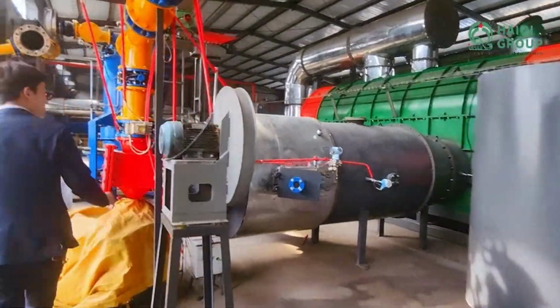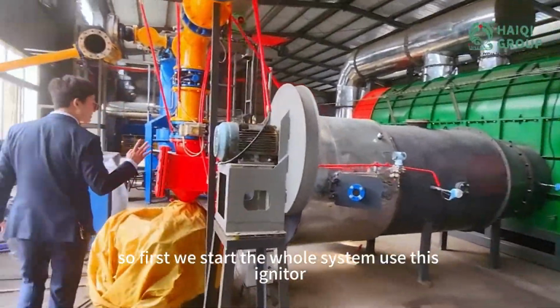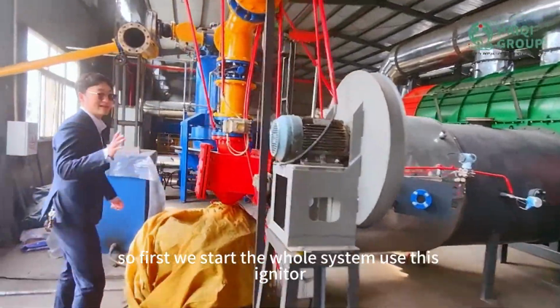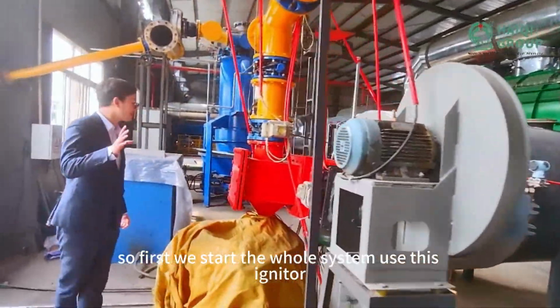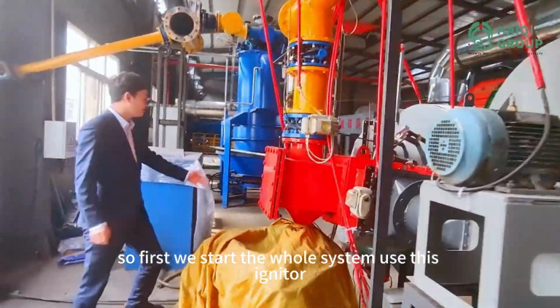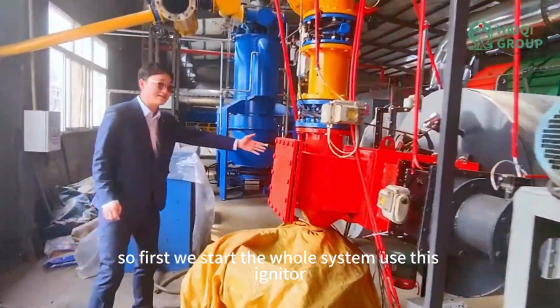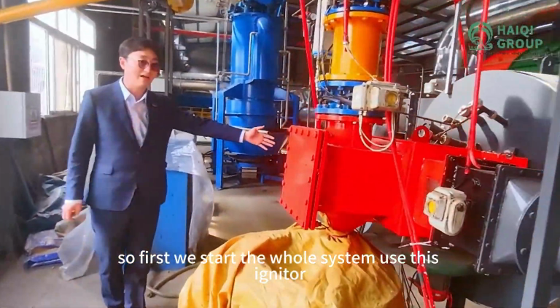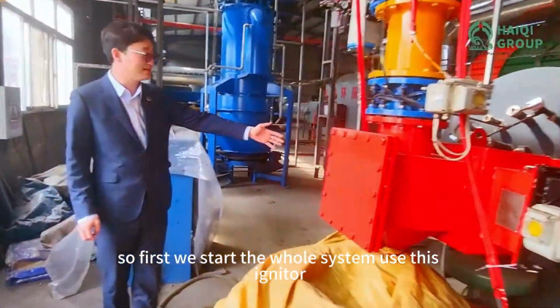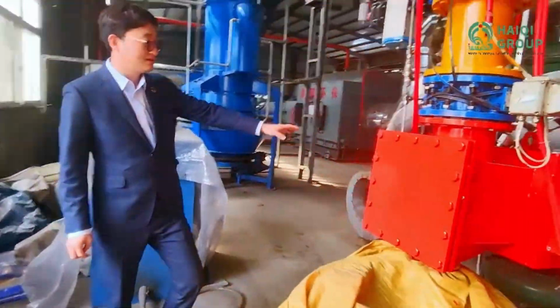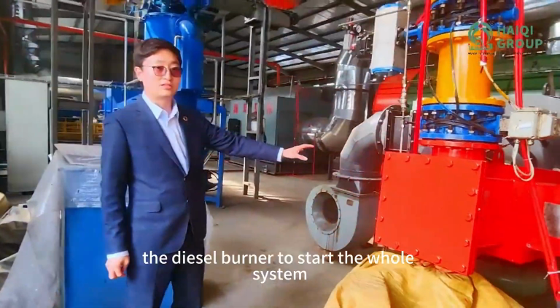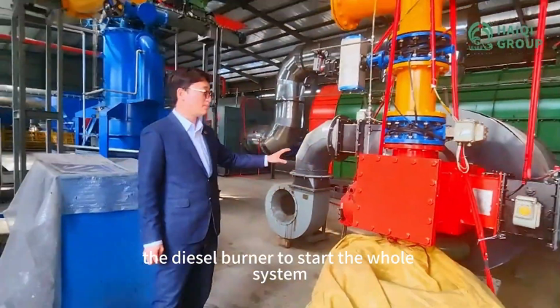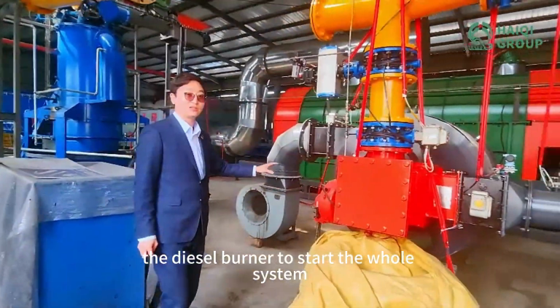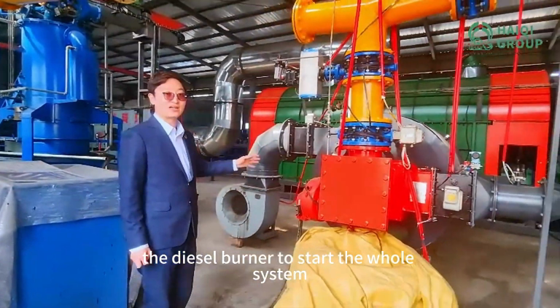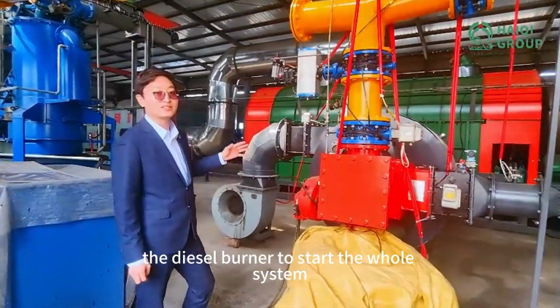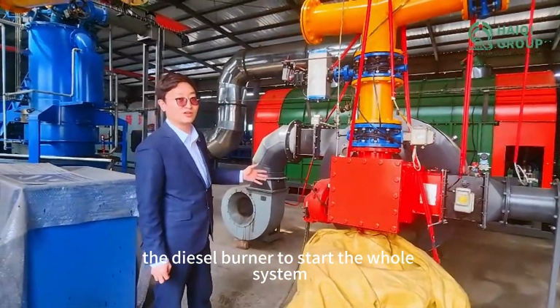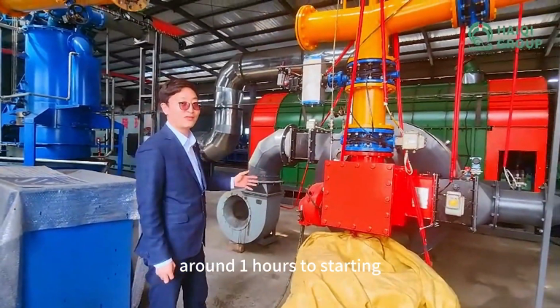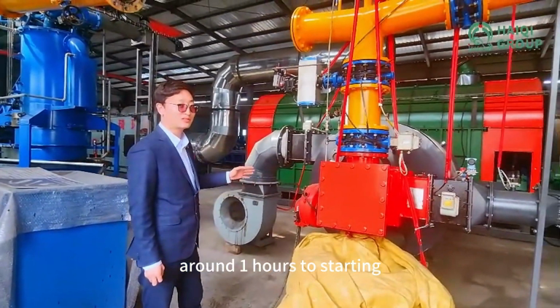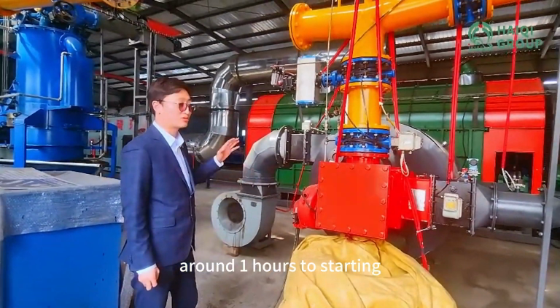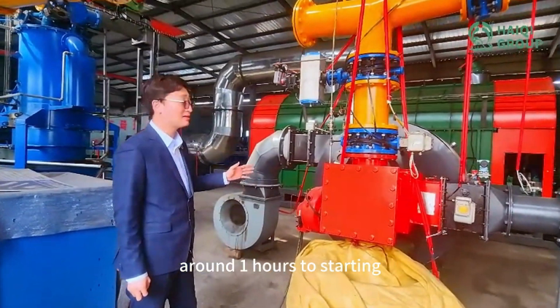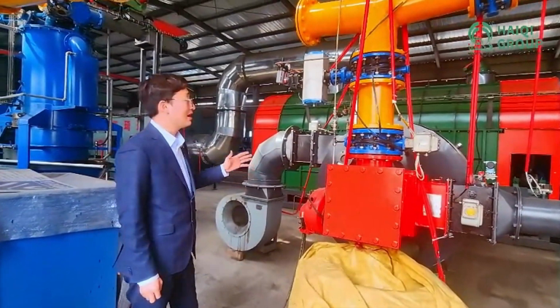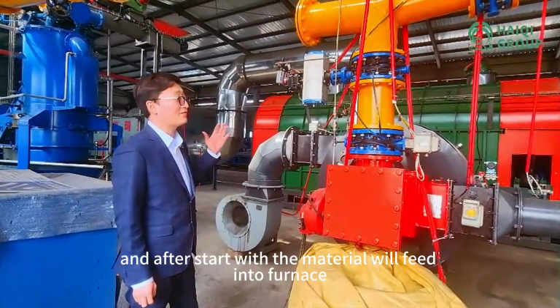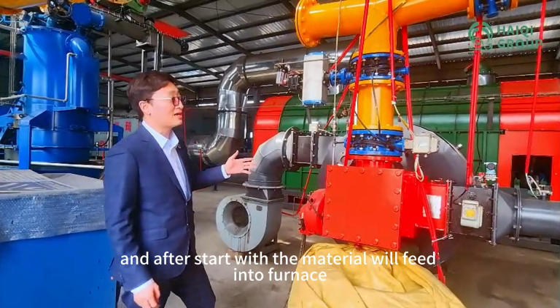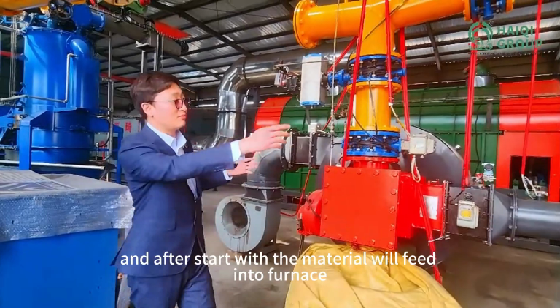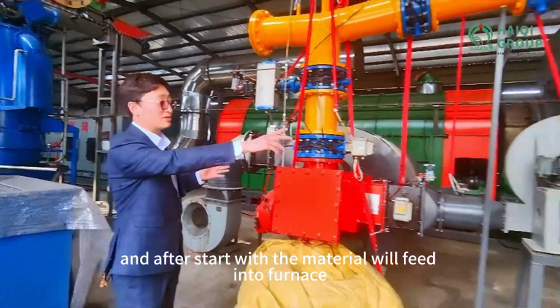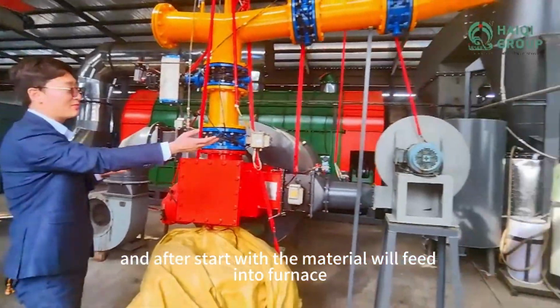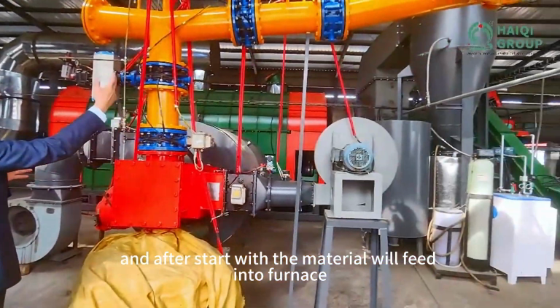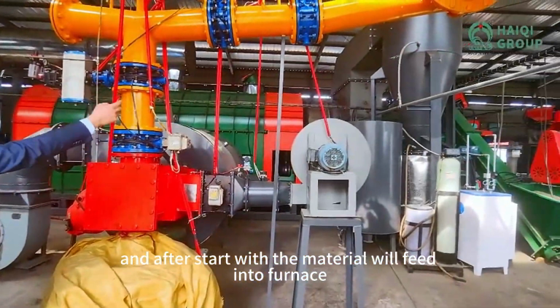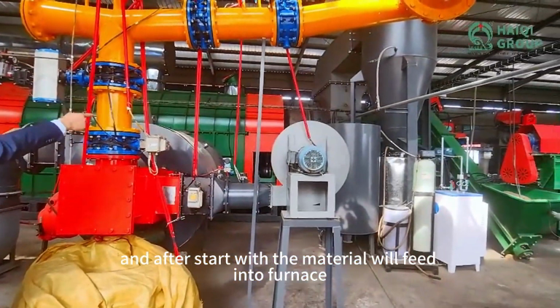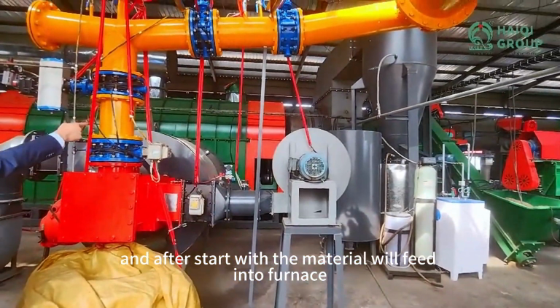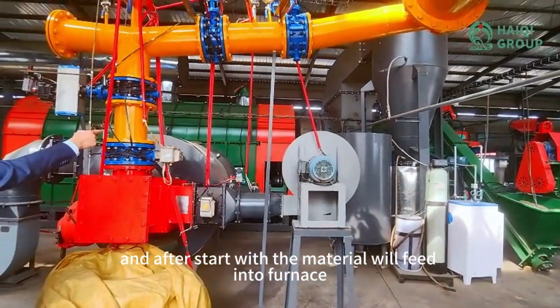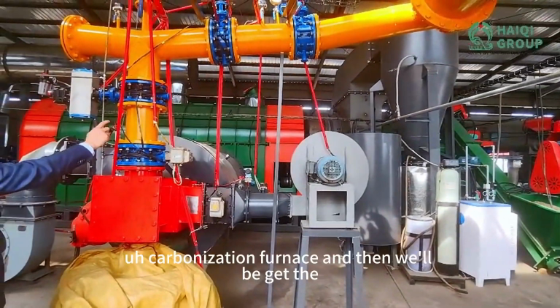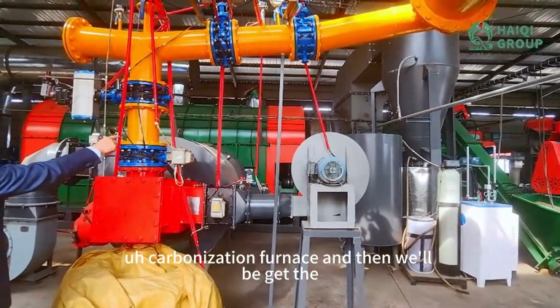So first, we start the whole system using this big connector — the diesel burner — to start the whole system. It takes around one hour to start. And after the start, the material will feed into the furnace, the carbonization furnace.